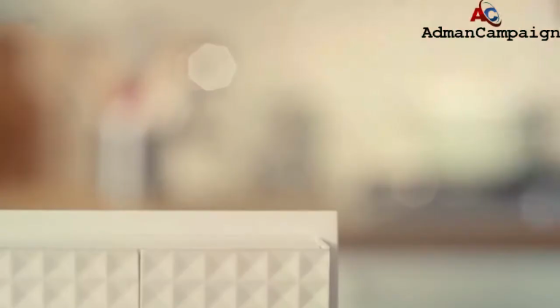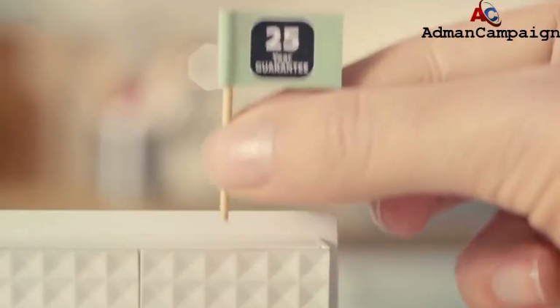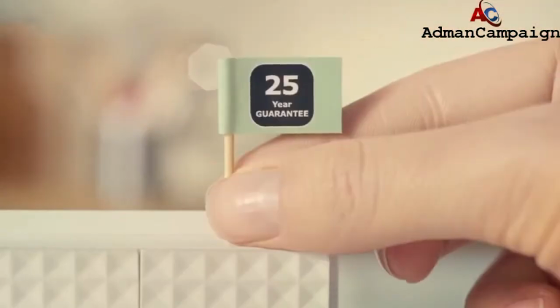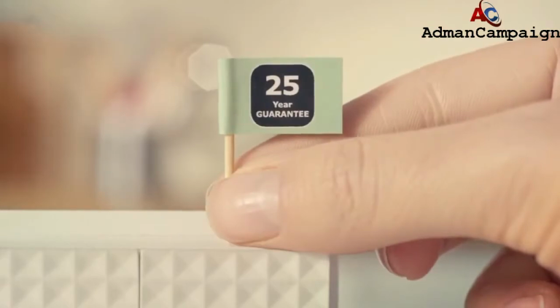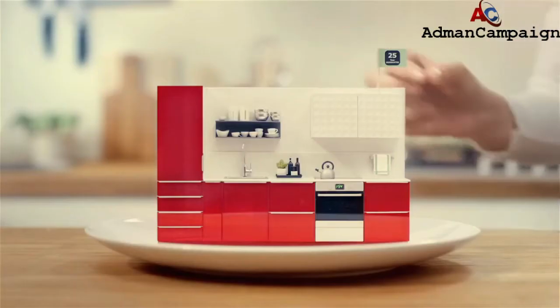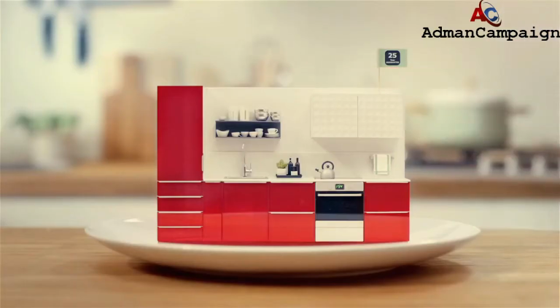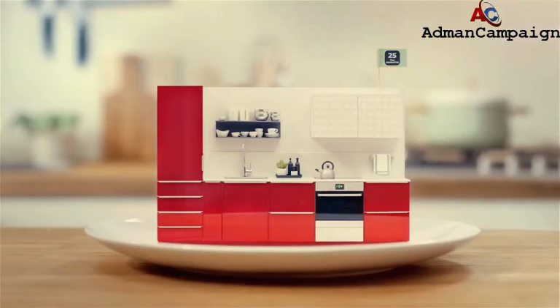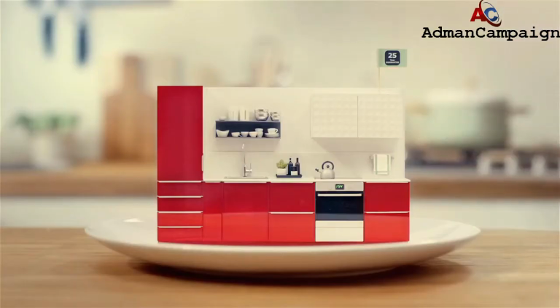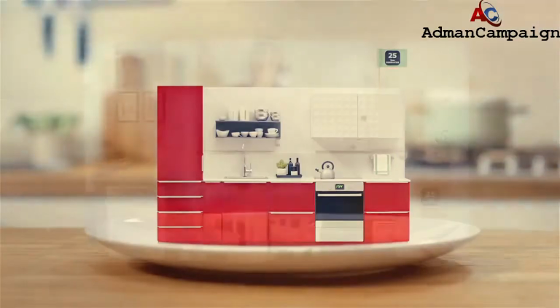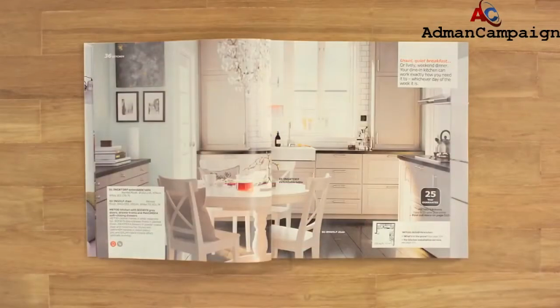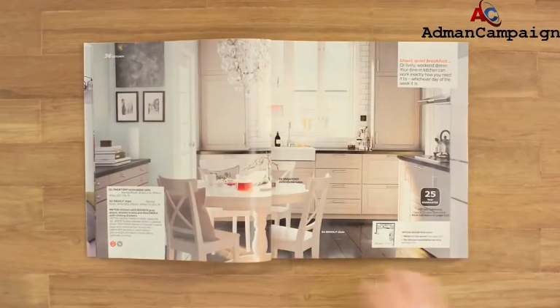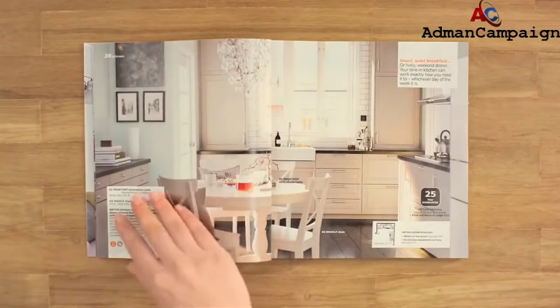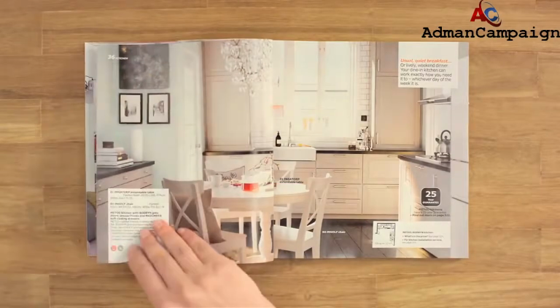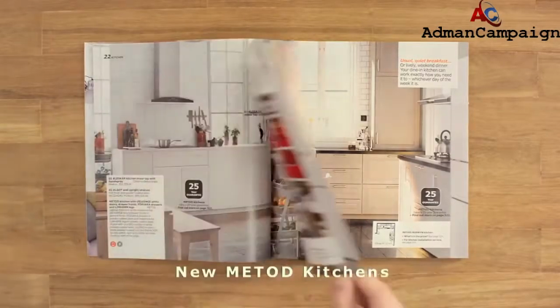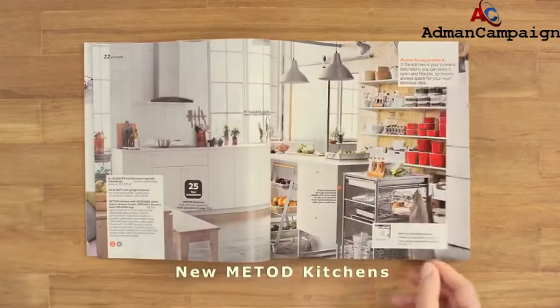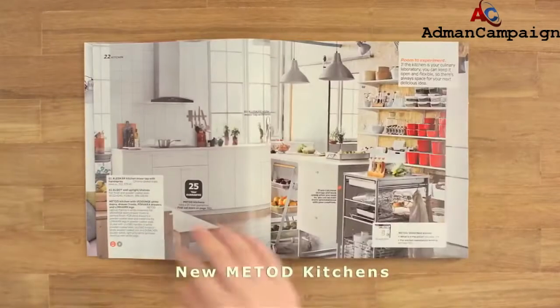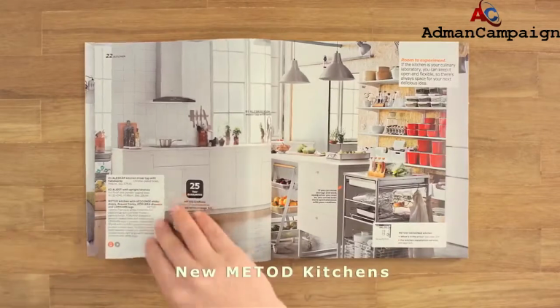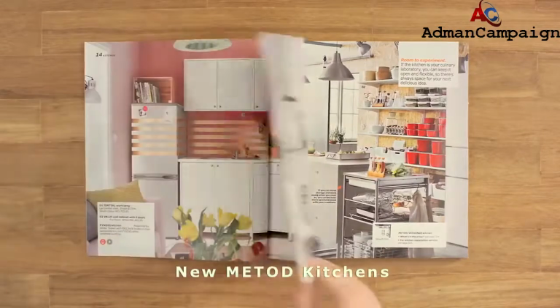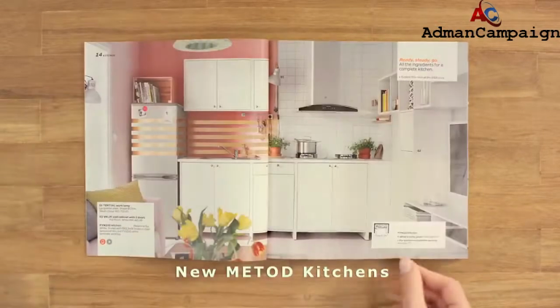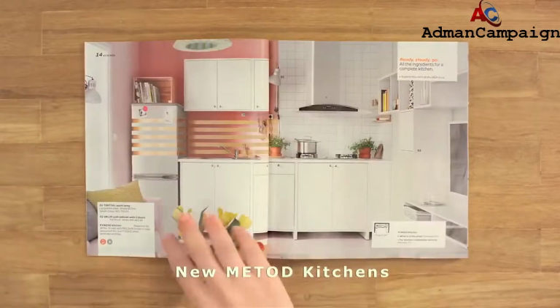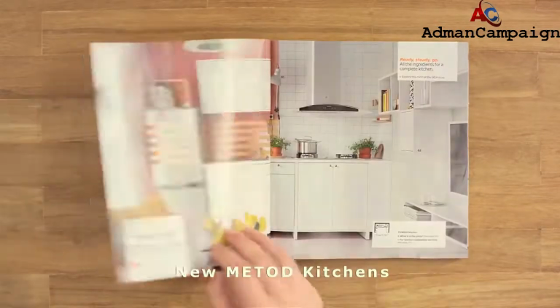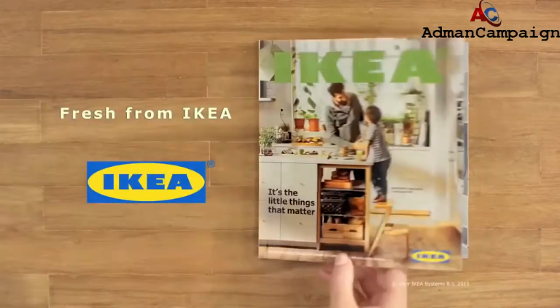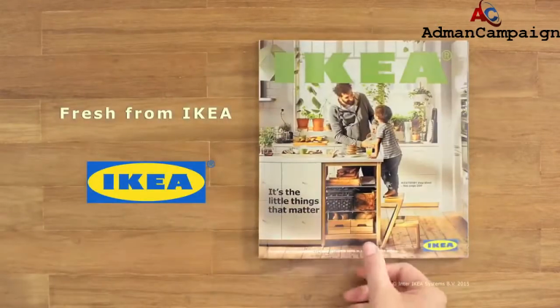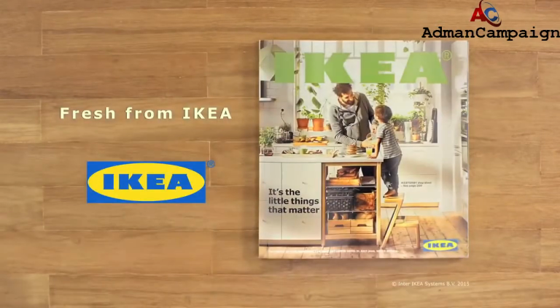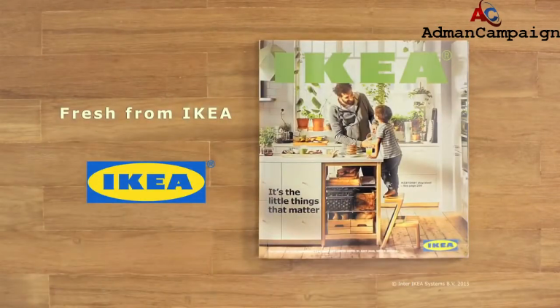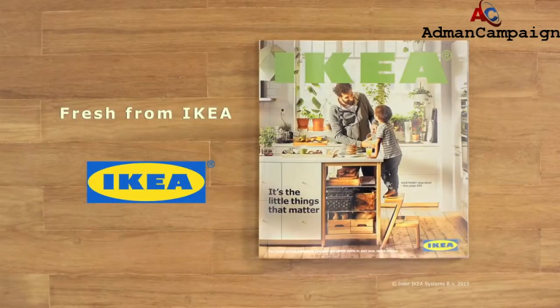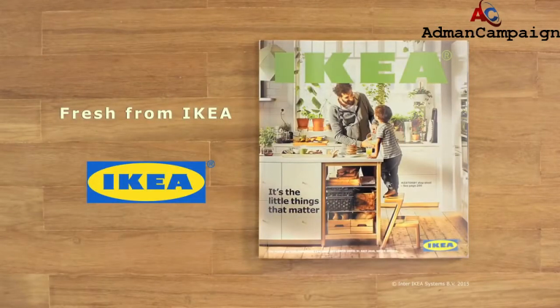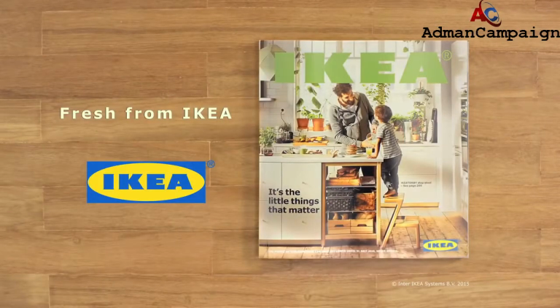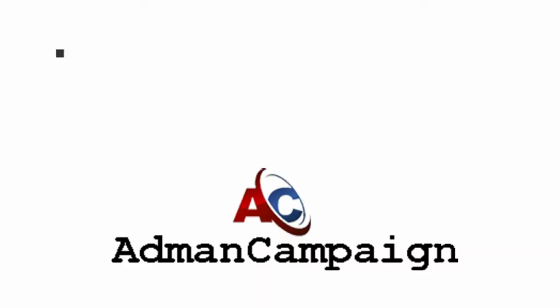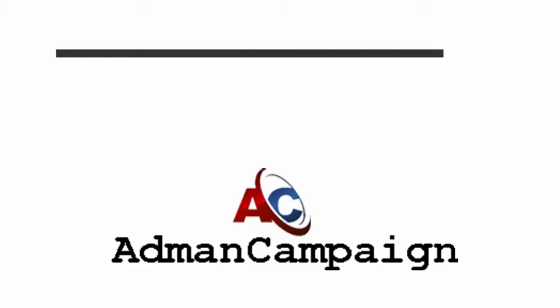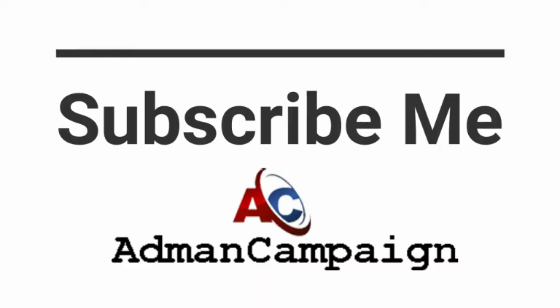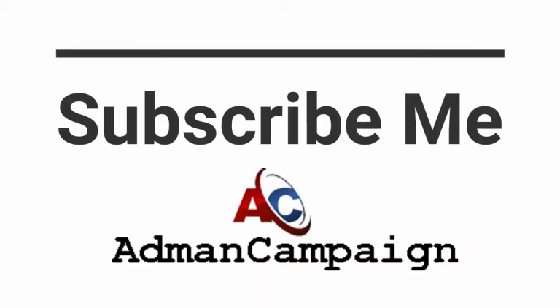Try your own recipe with our new customisable Mitsuda Kitchens. You'll find all the ingredients in the 2016 IKEA catalogue — or, as I like to call it, the IKEA cookbook.